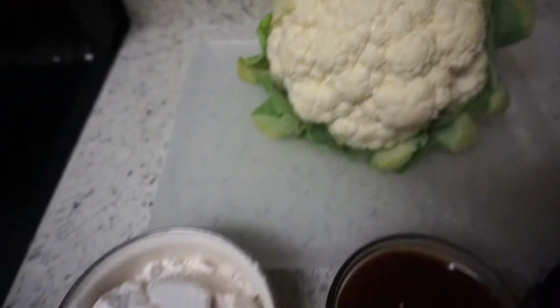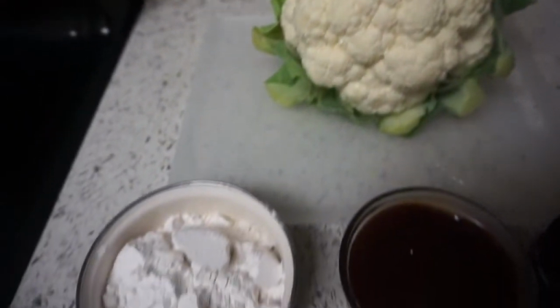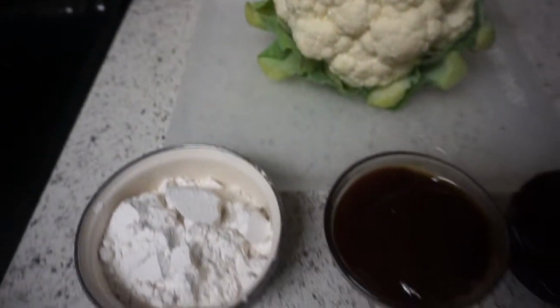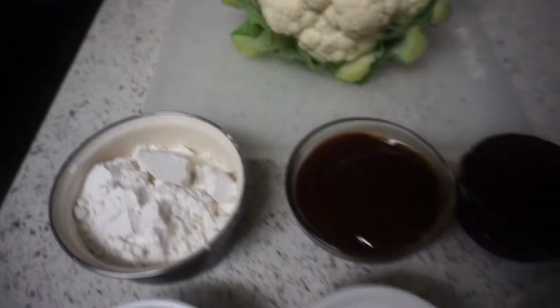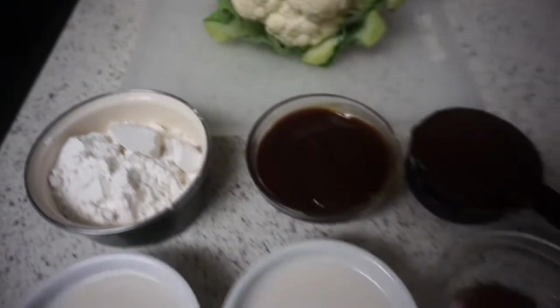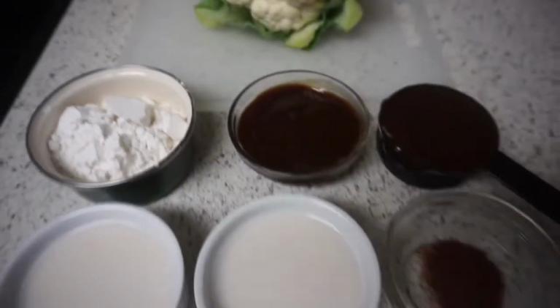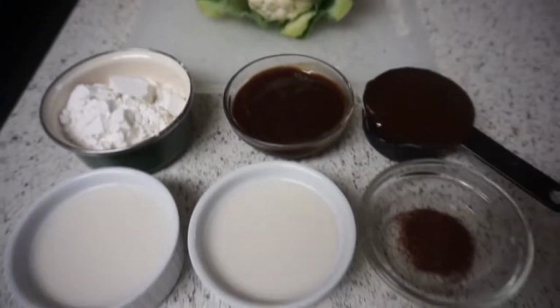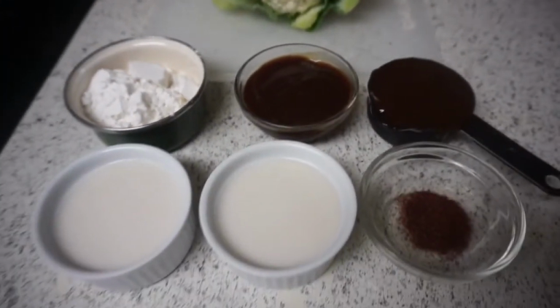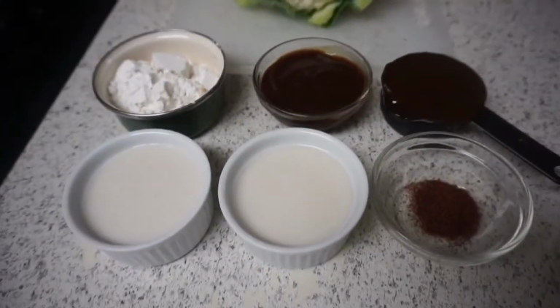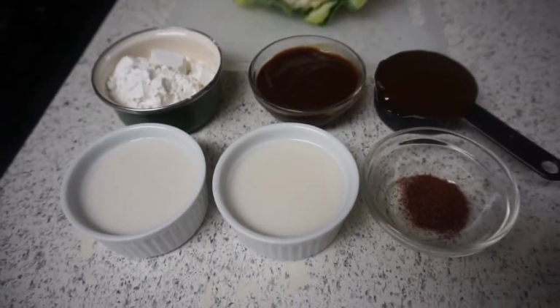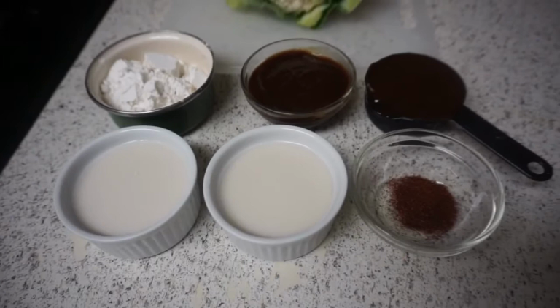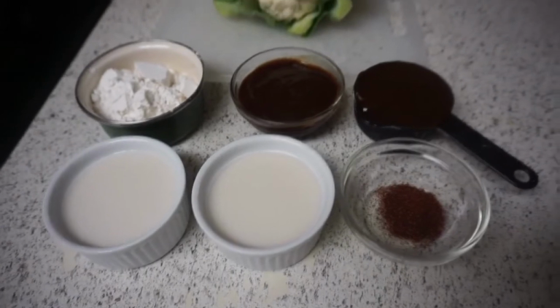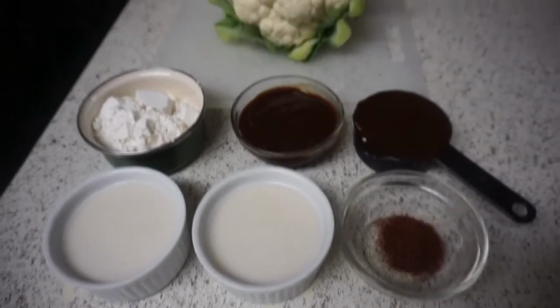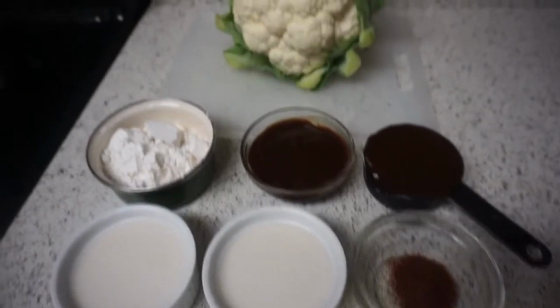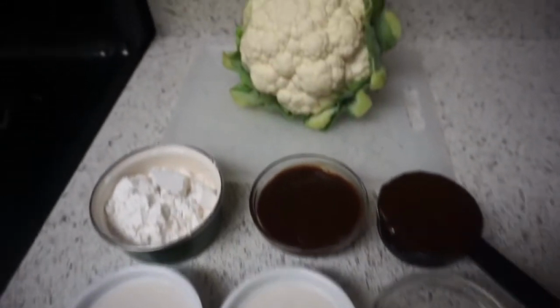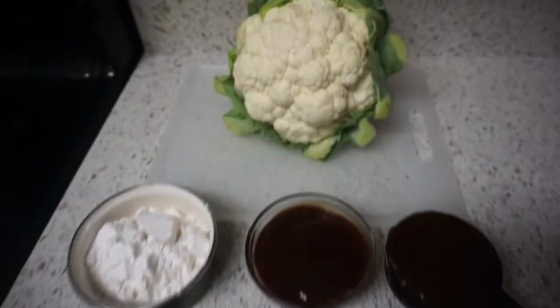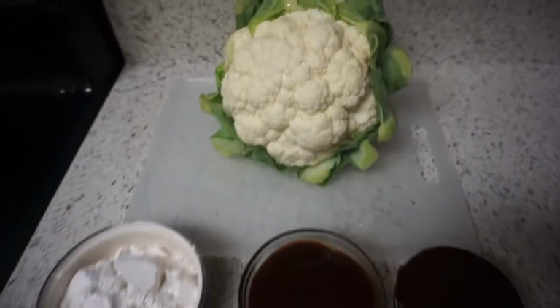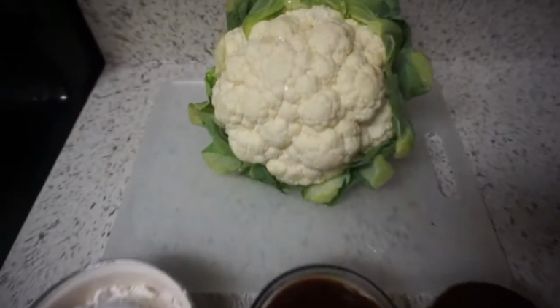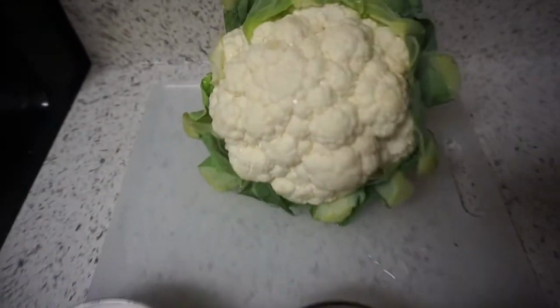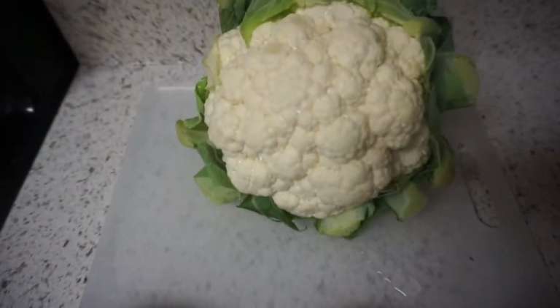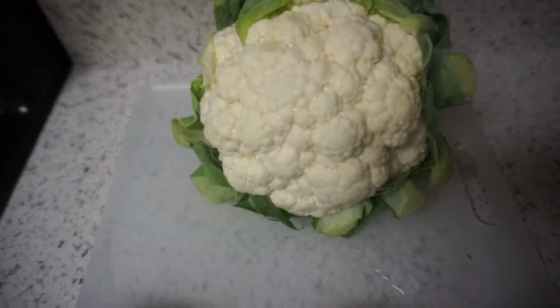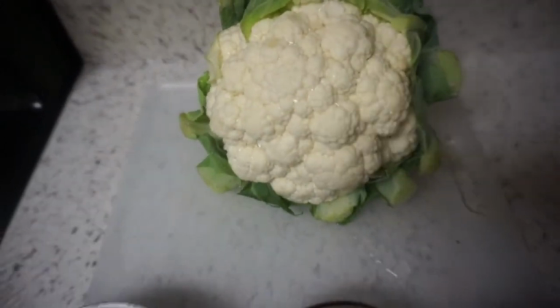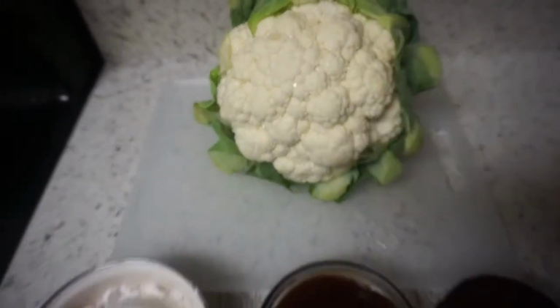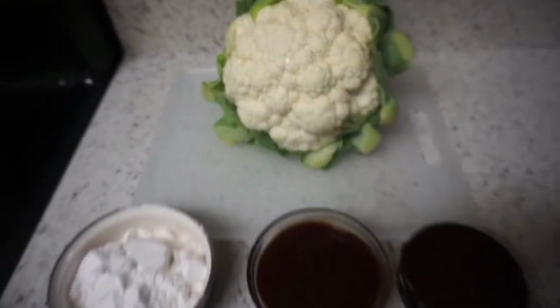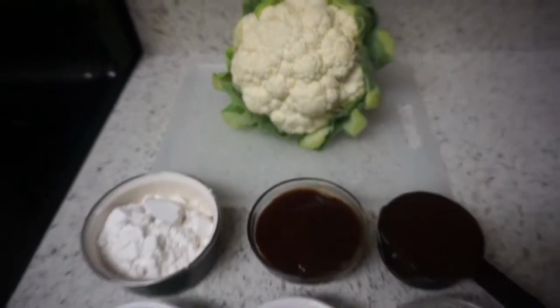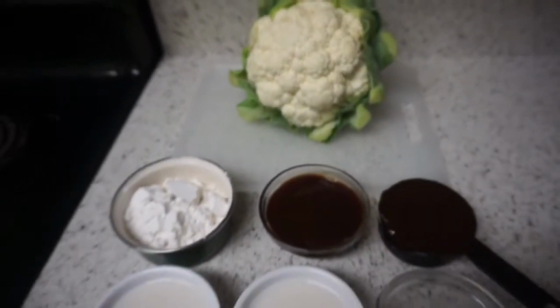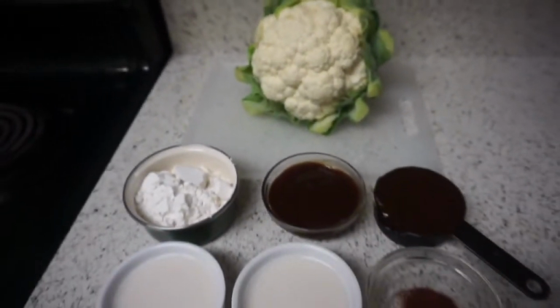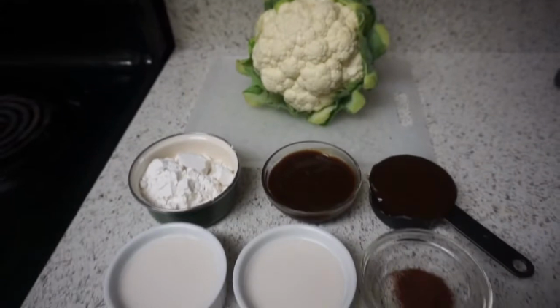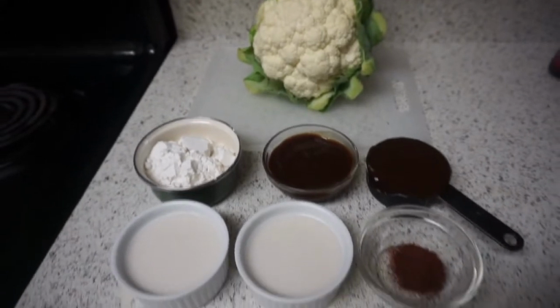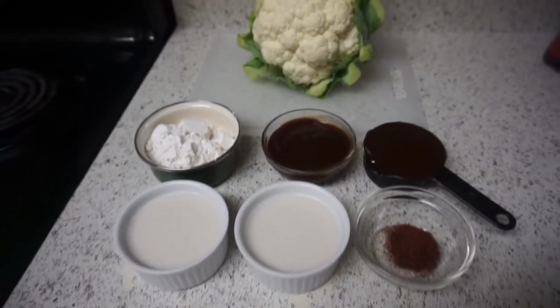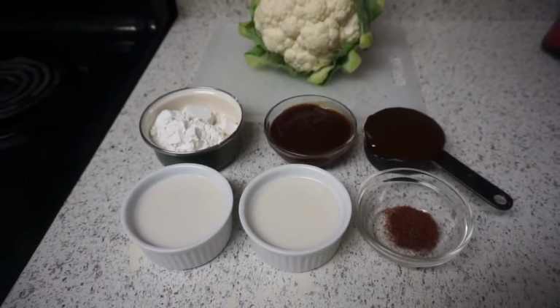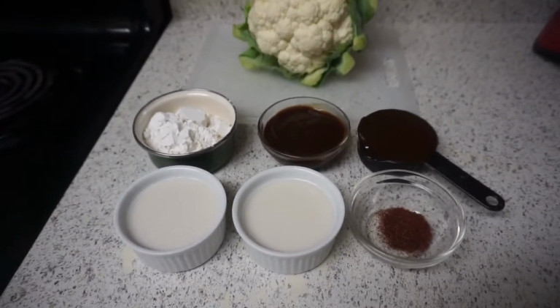I of course used almond milk for this recipe, but if you're not vegan, you're welcome to use regular cow's milk, or any type of milk you like for that matter.